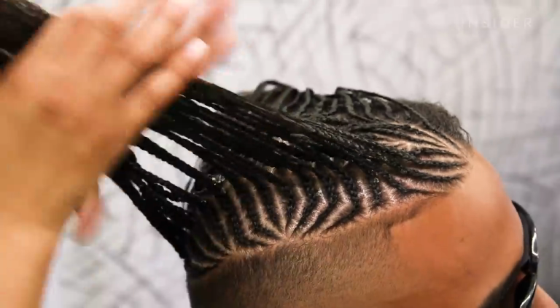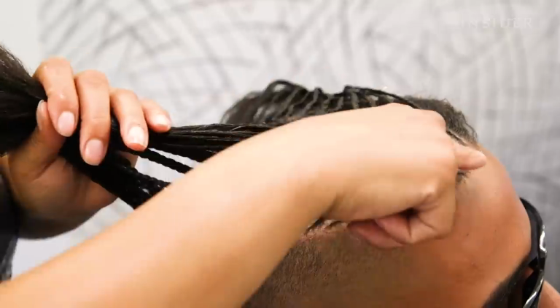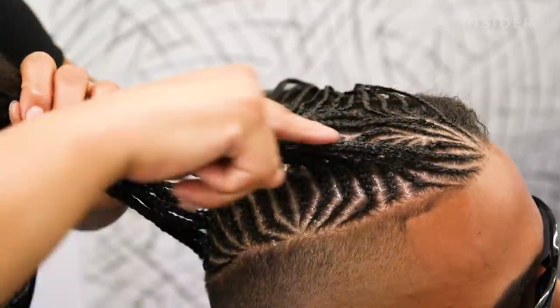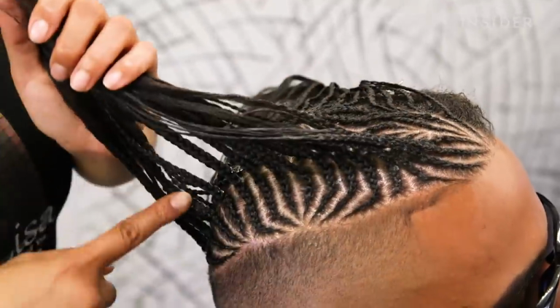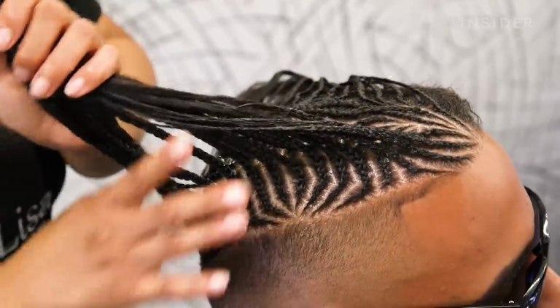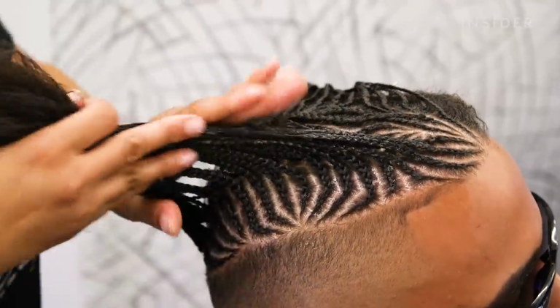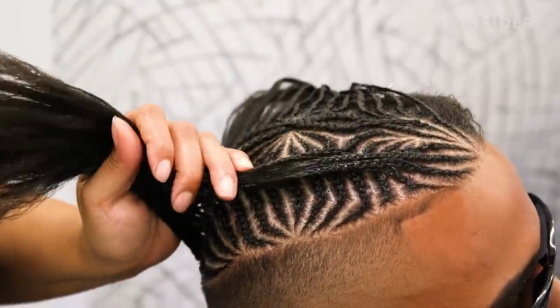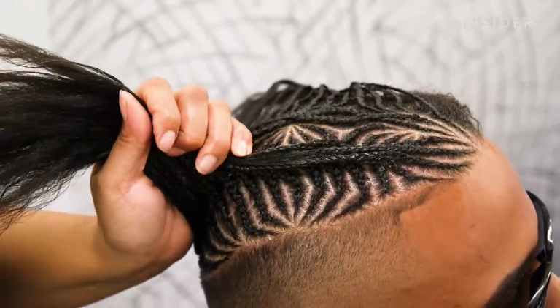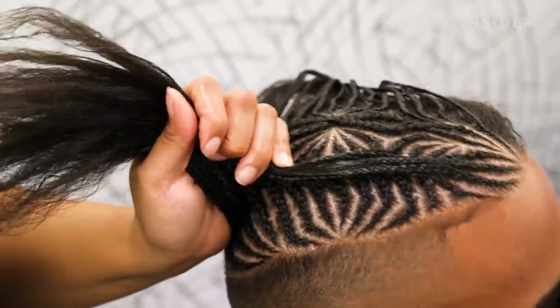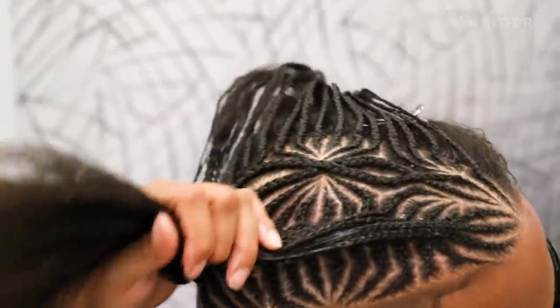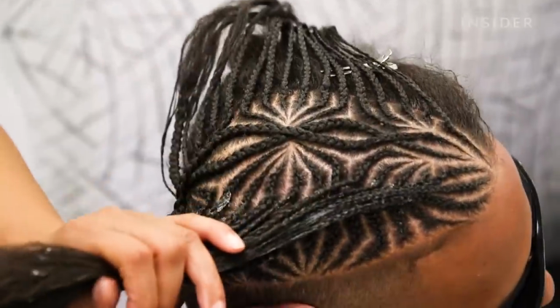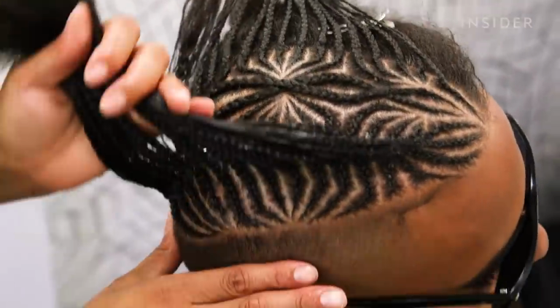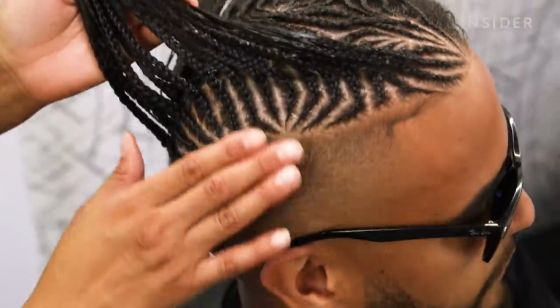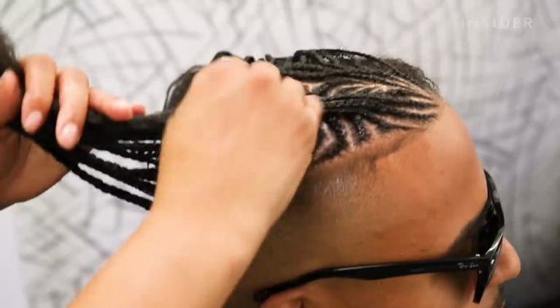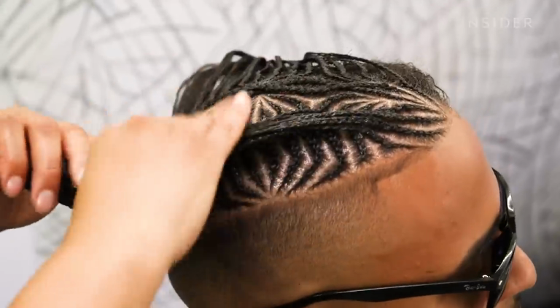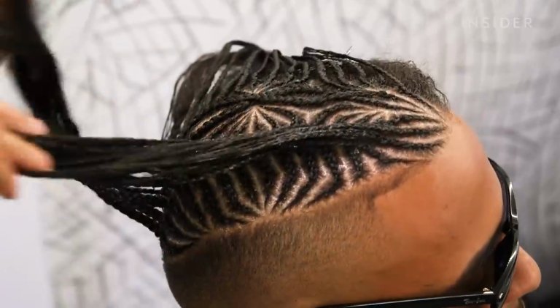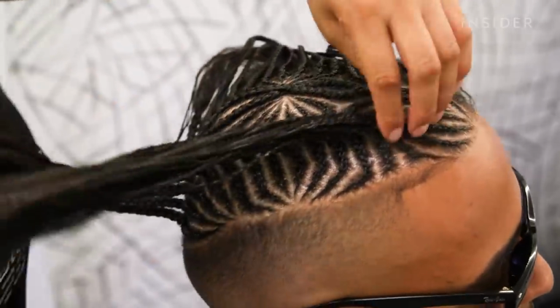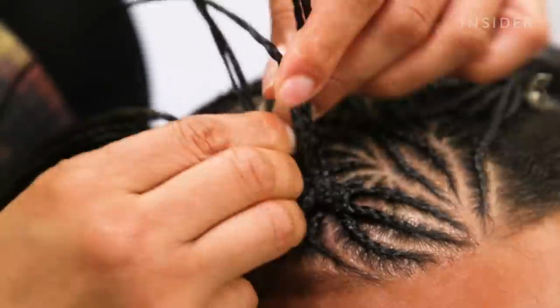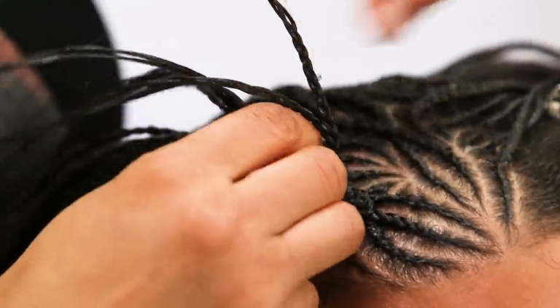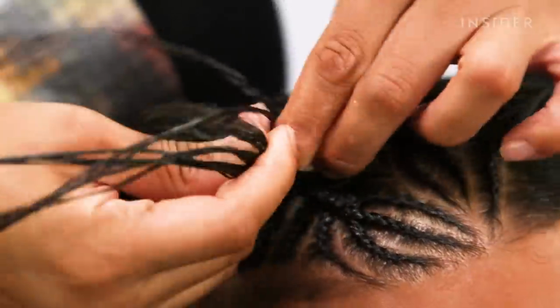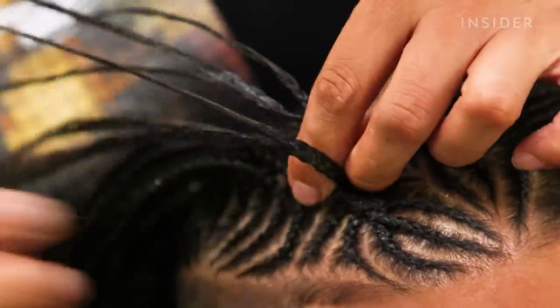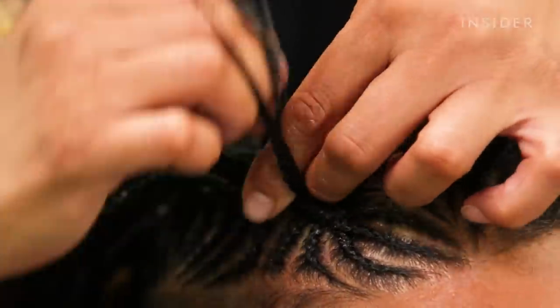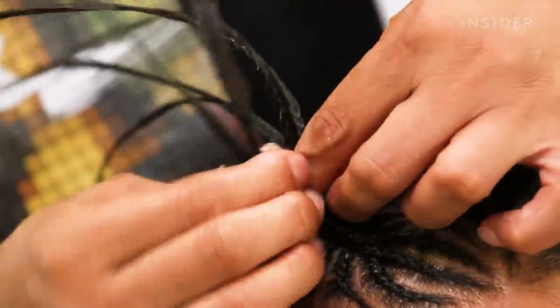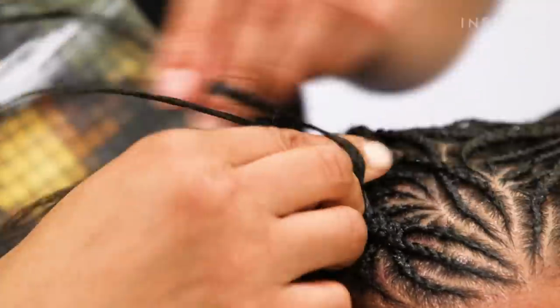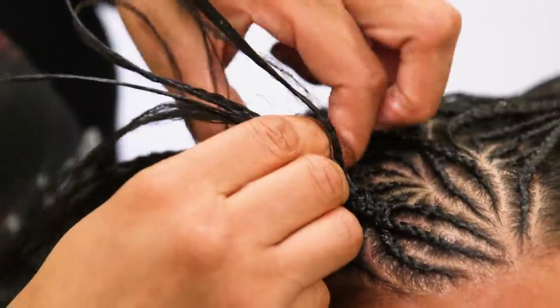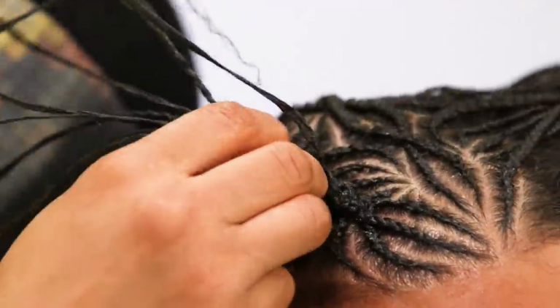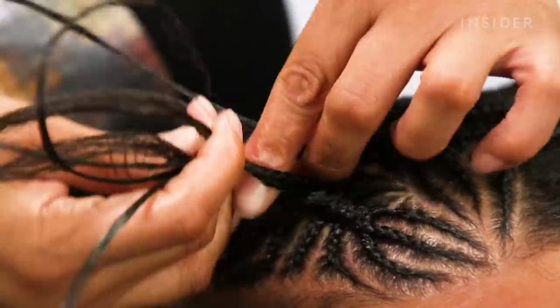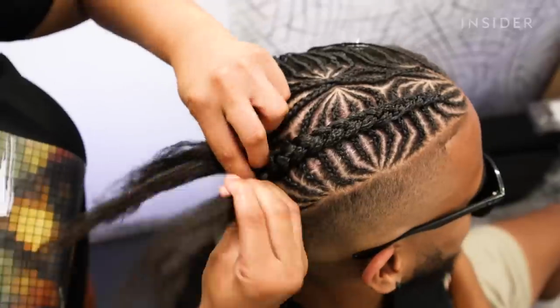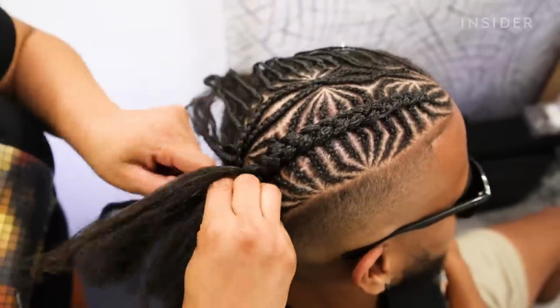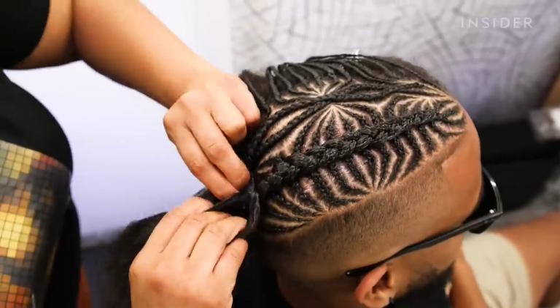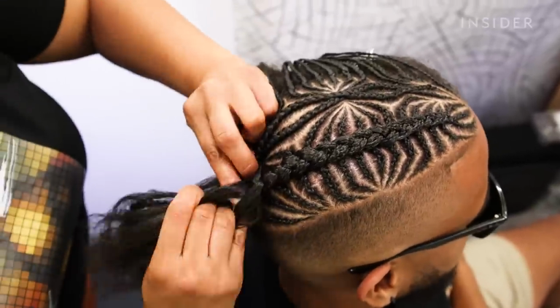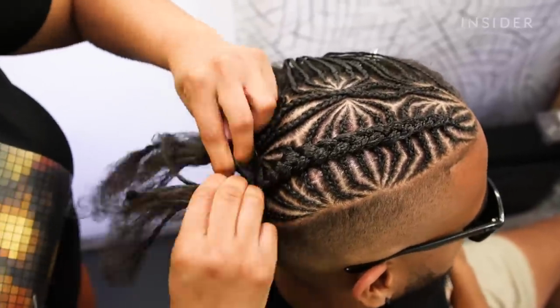Once I am done braiding upwards into the other side of the braids — which I was braiding downwards — I put everything together so all the braids are coming together into one big braid.